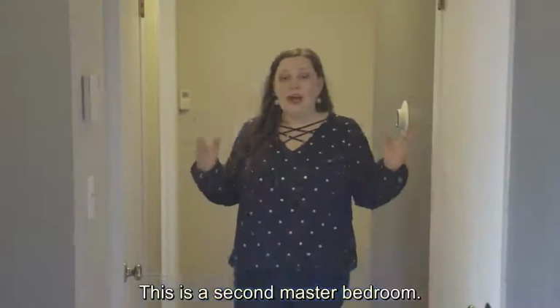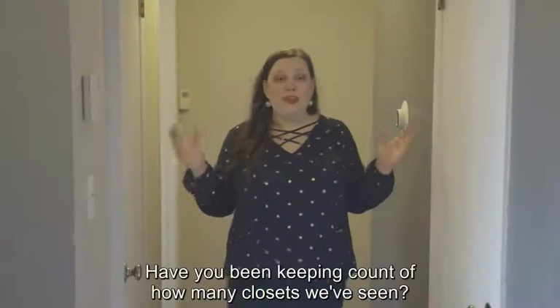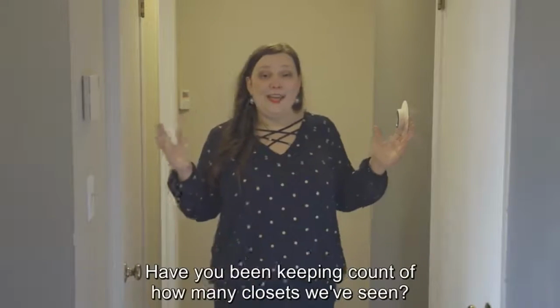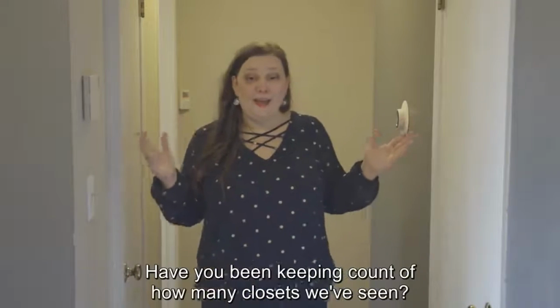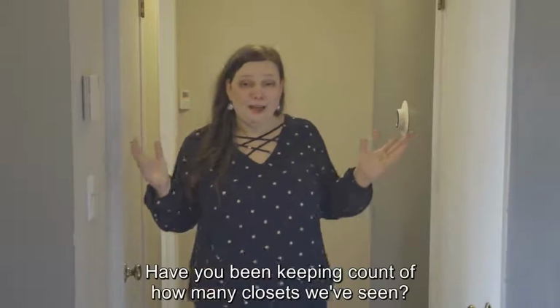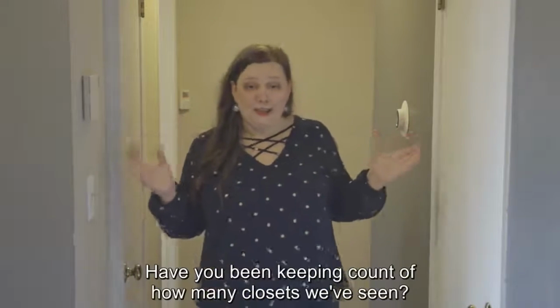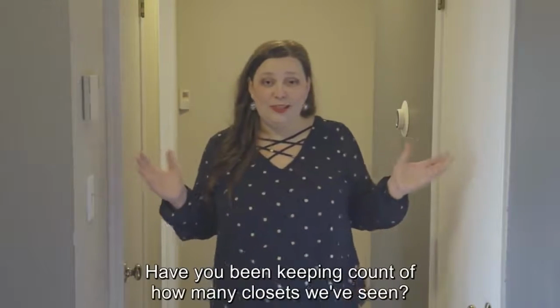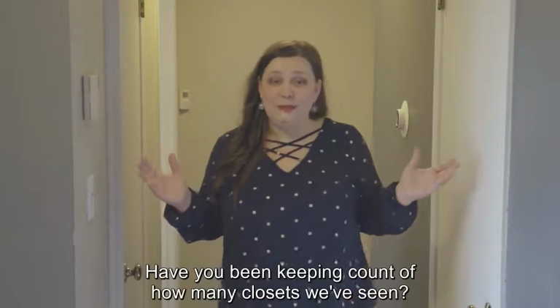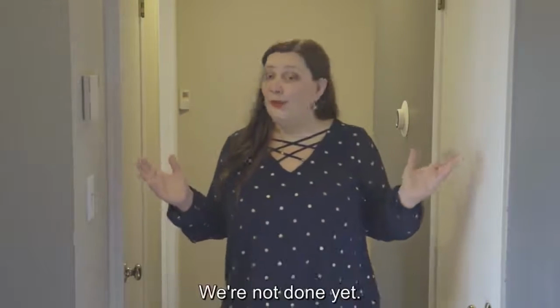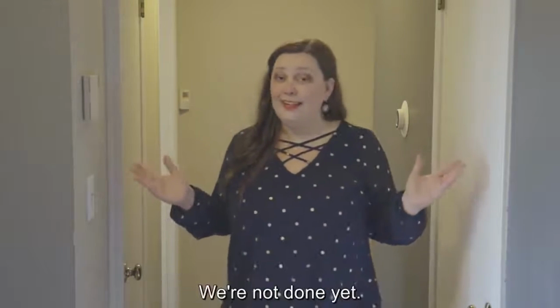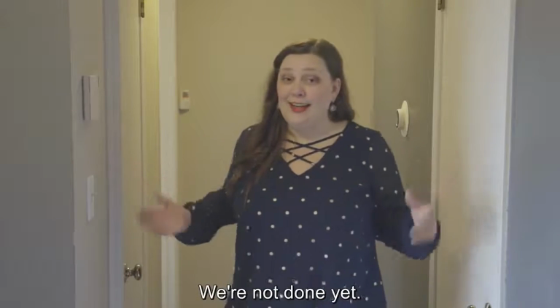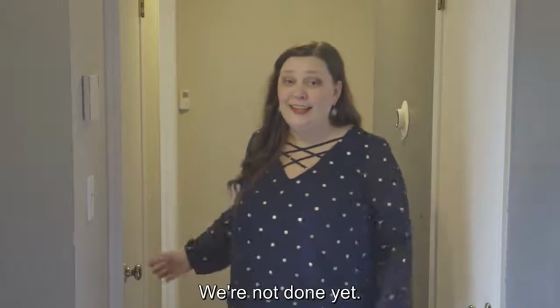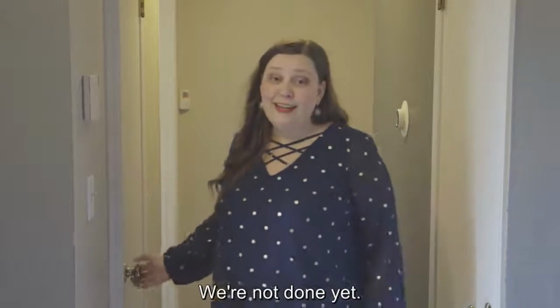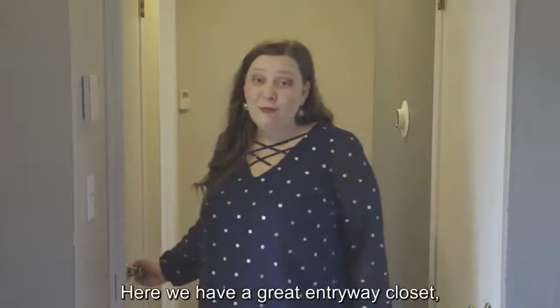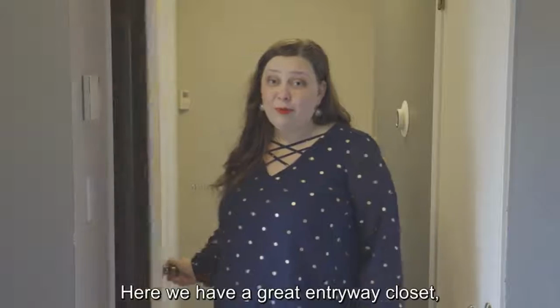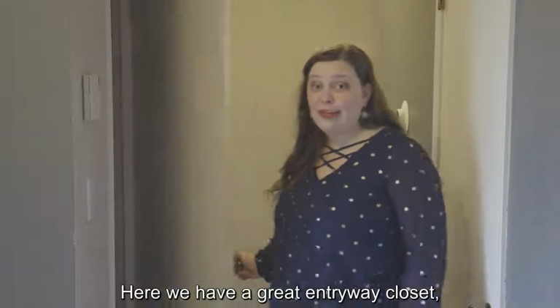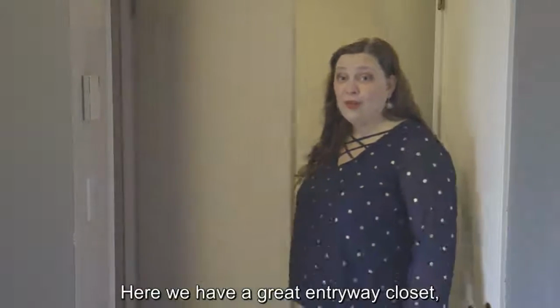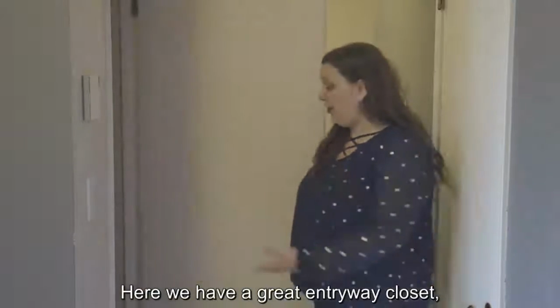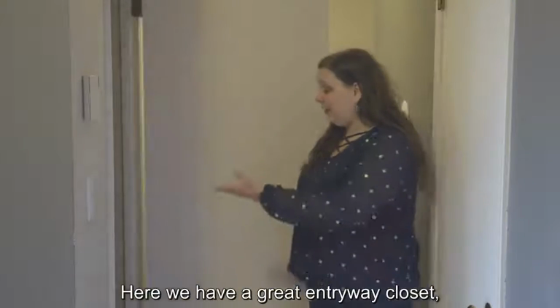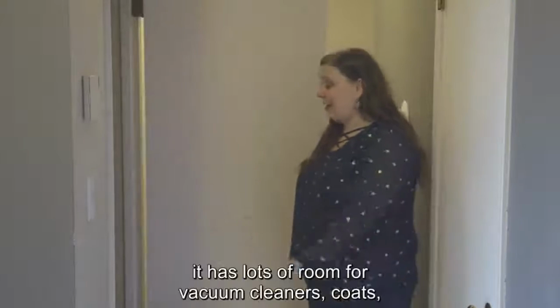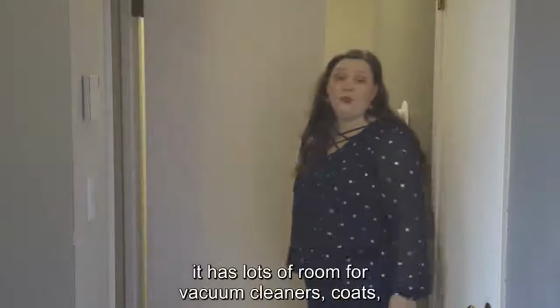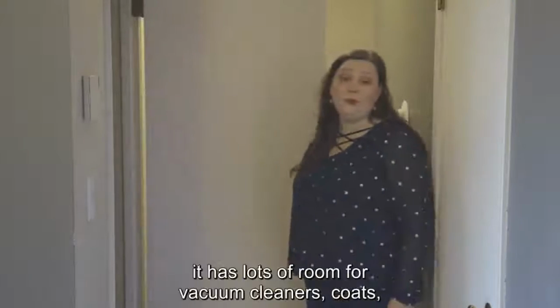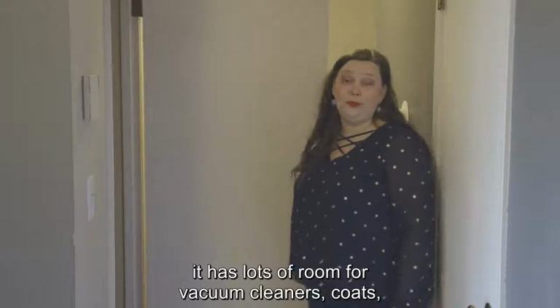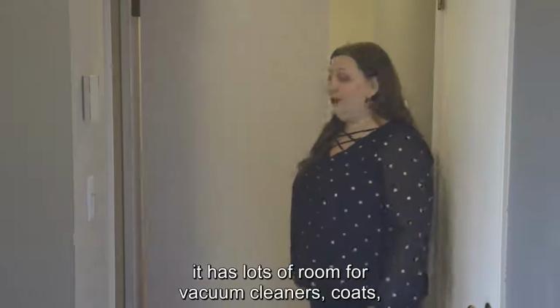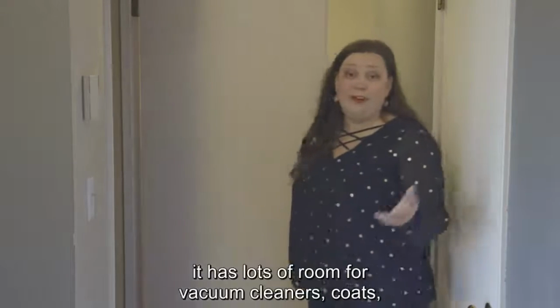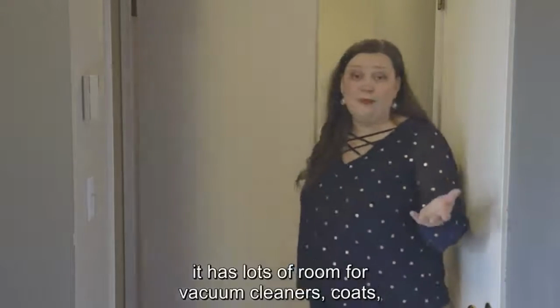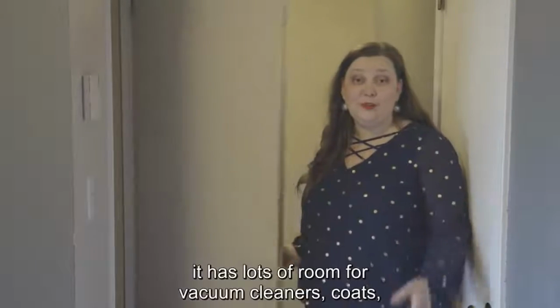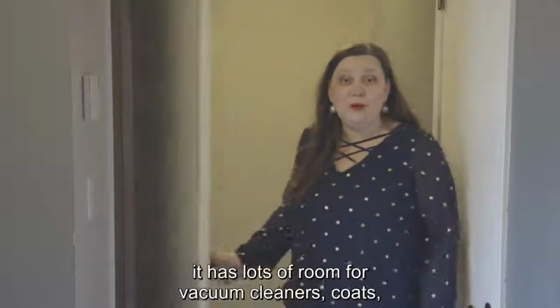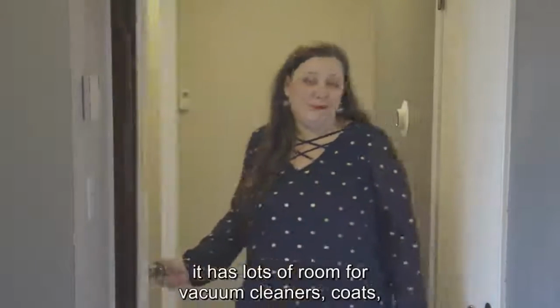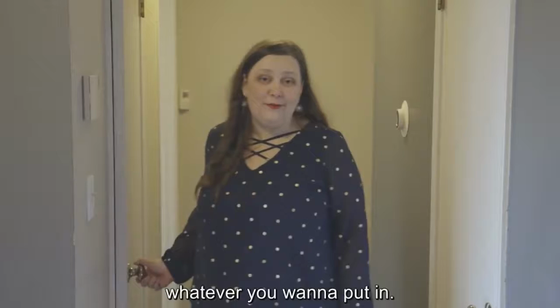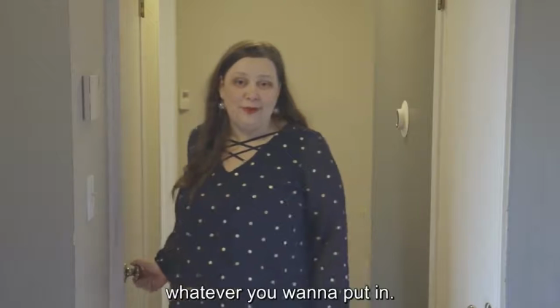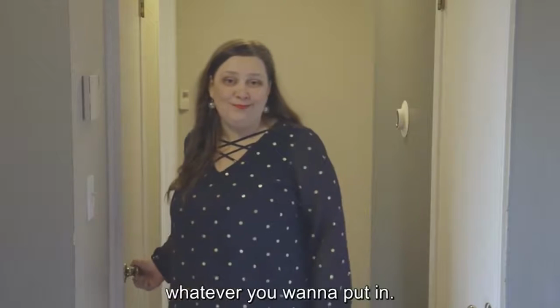Have you been keeping count of how many closets we've seen? We're not done yet. Here we have a great entry closet. It has lots of room for vacuum cleaners, coats, whatever you want to put in.